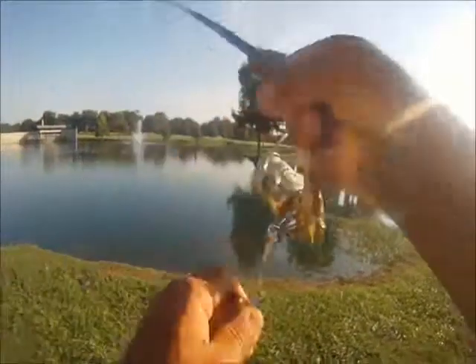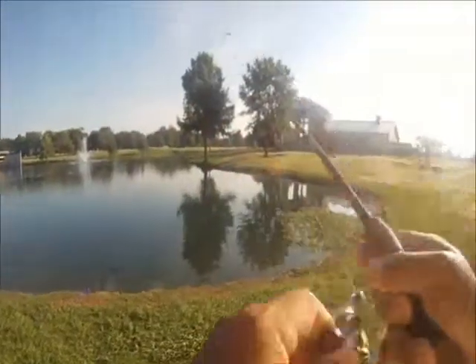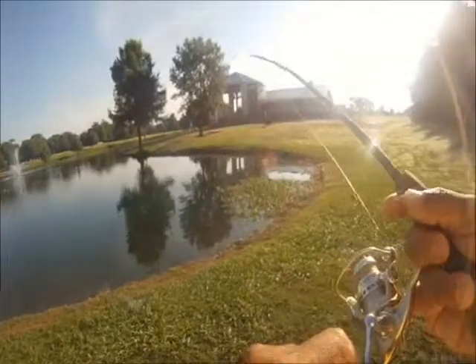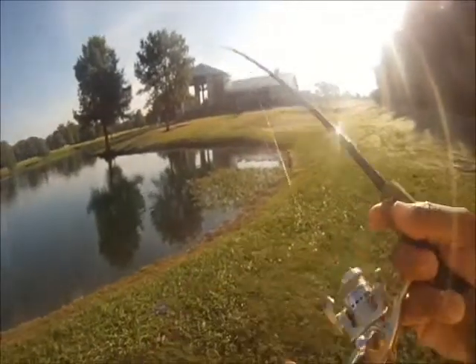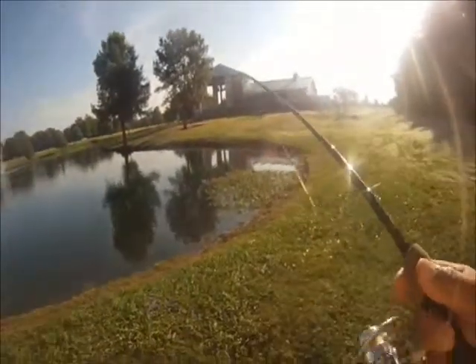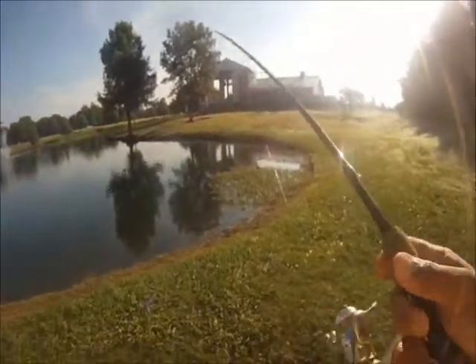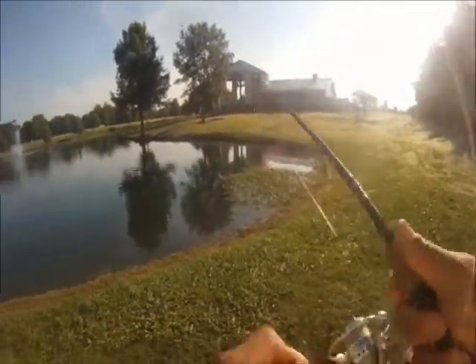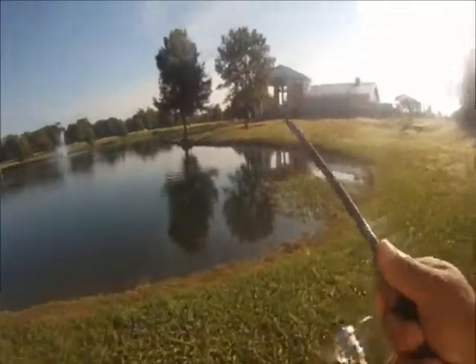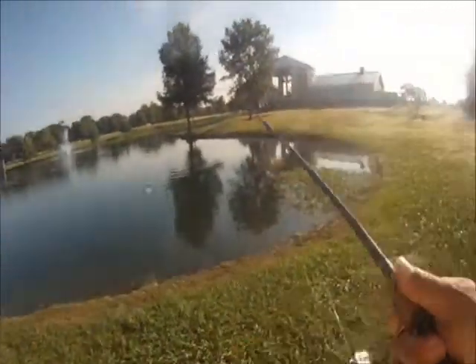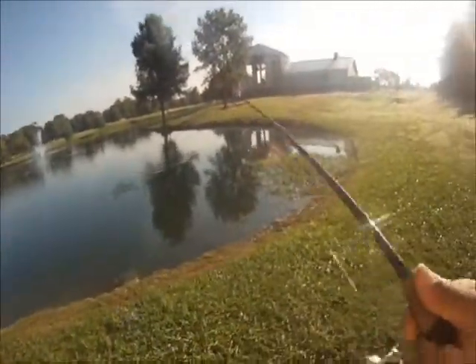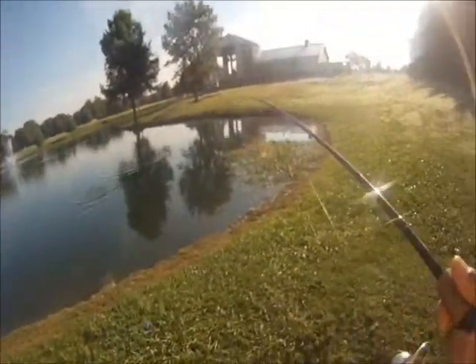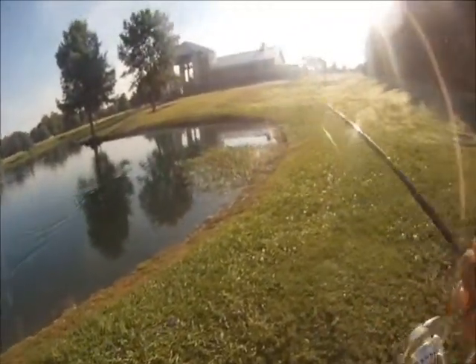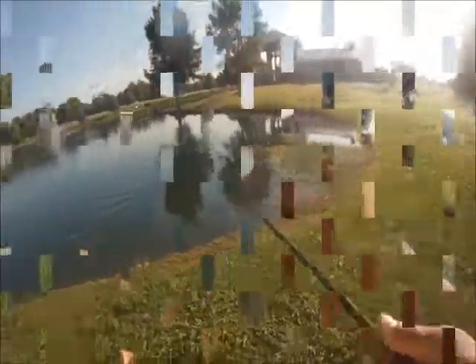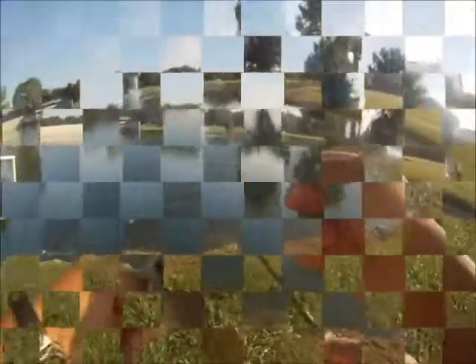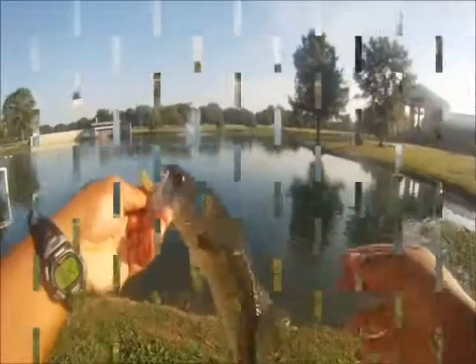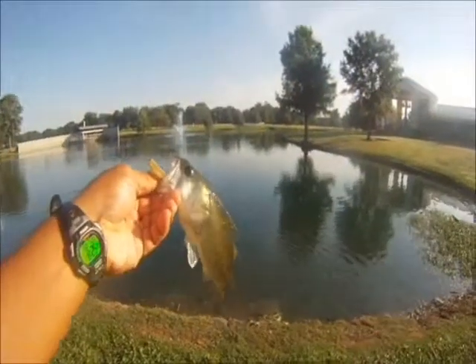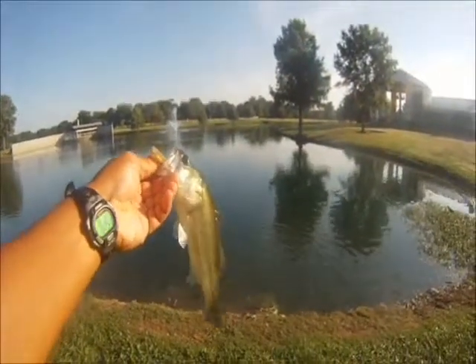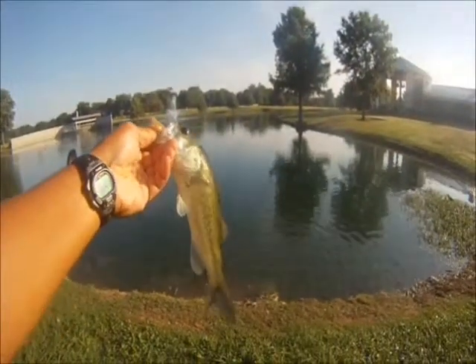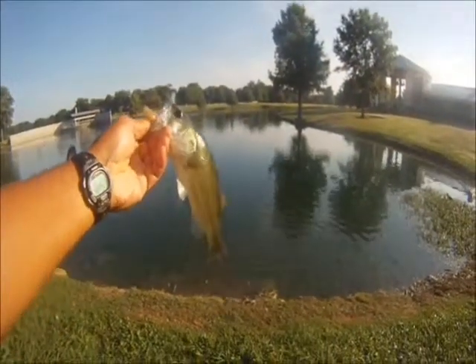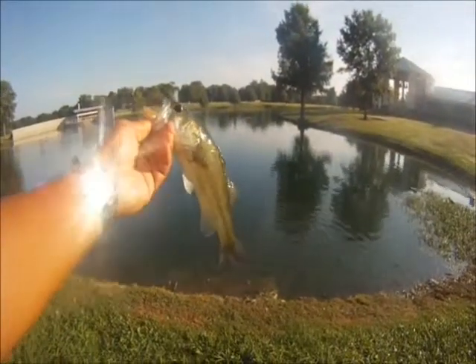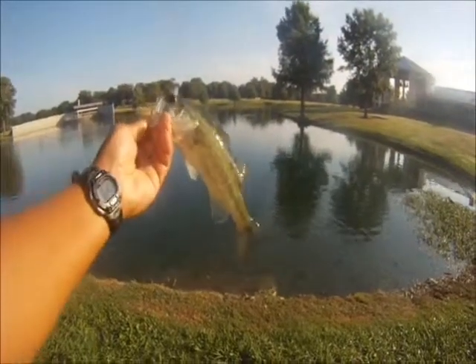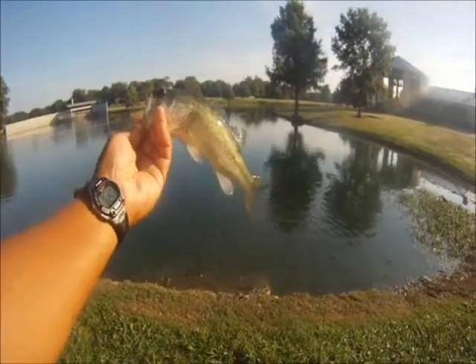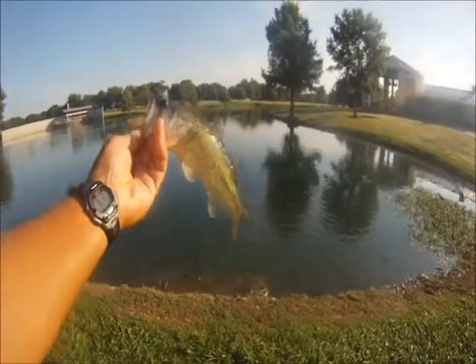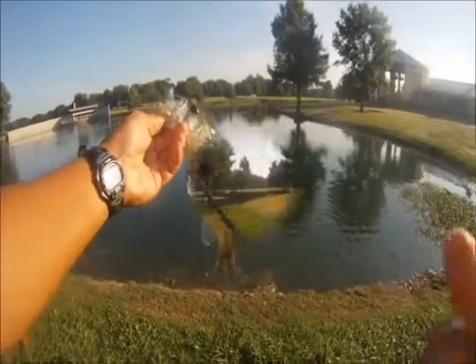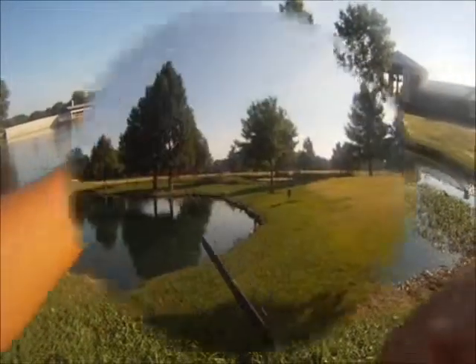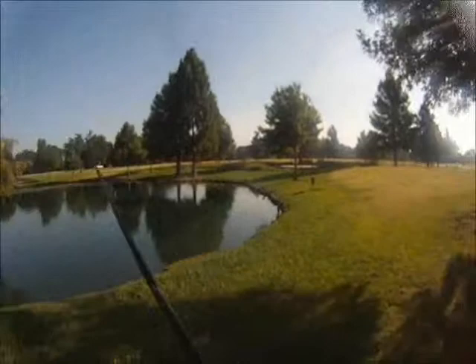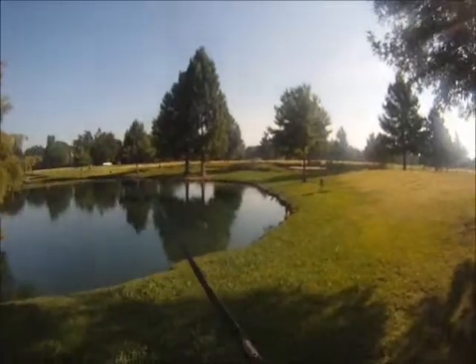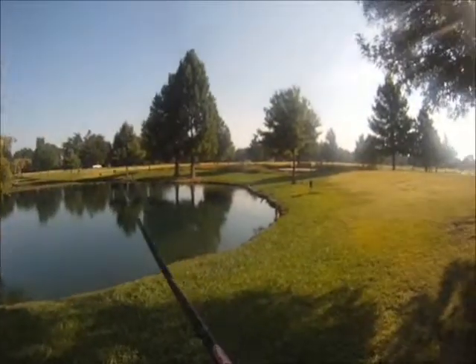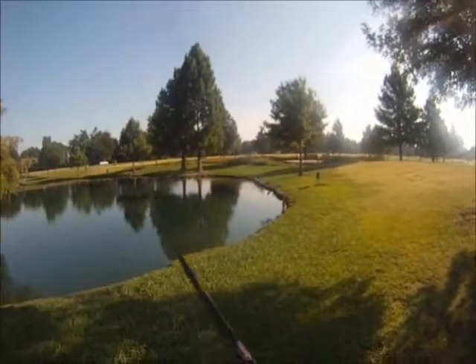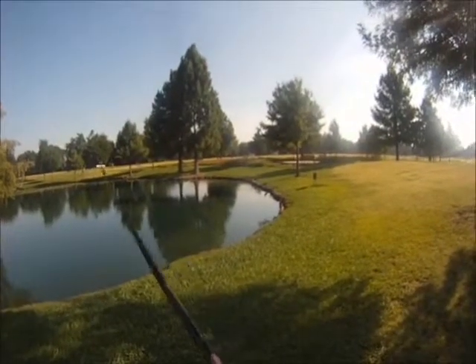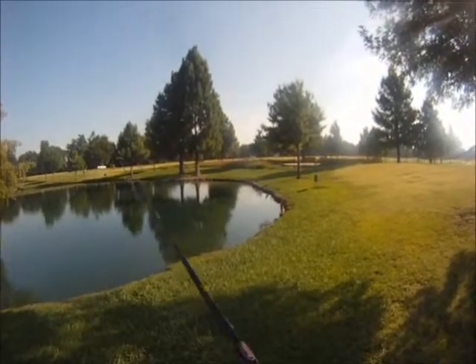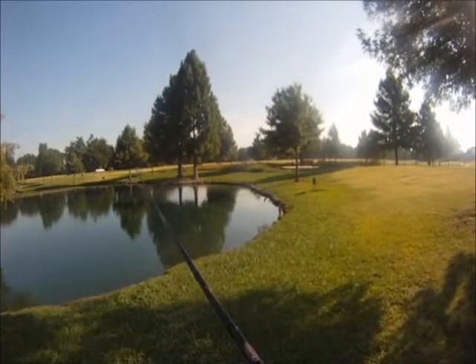This one's bass number three, also taking a Senko. They're not any bruisers, but still a lot of fun — steady action that we like when we check out Bethany.